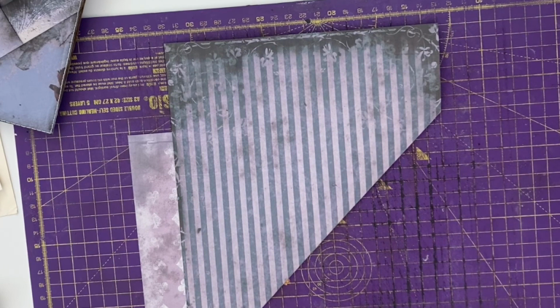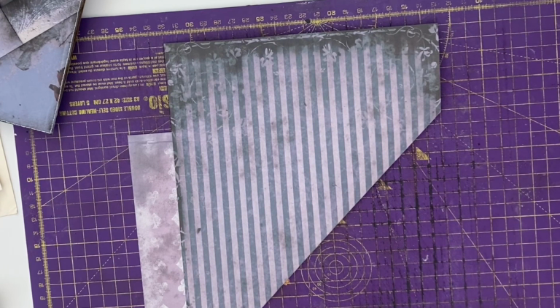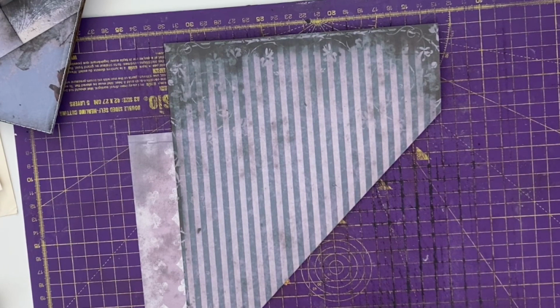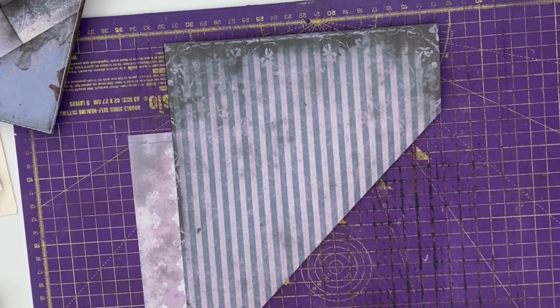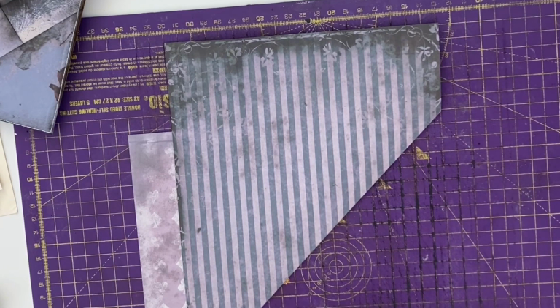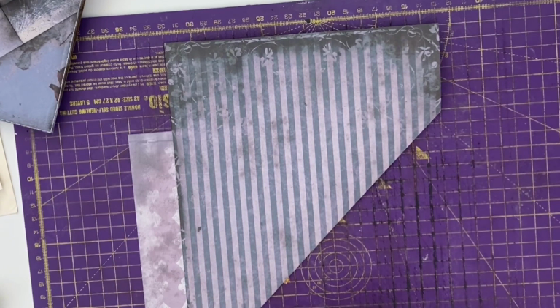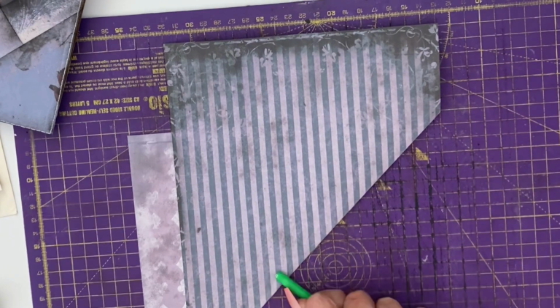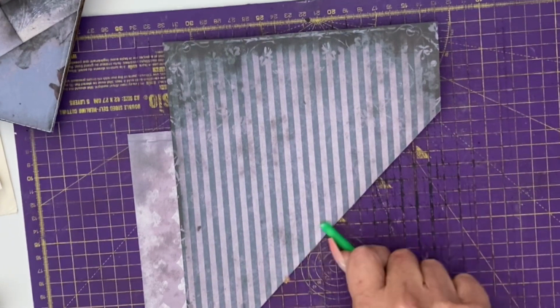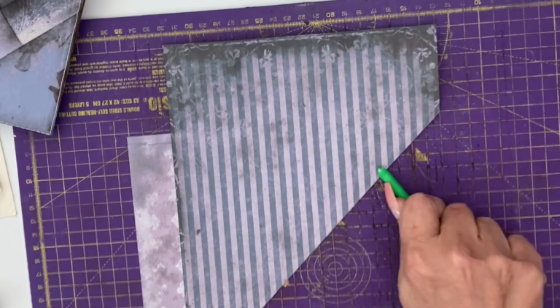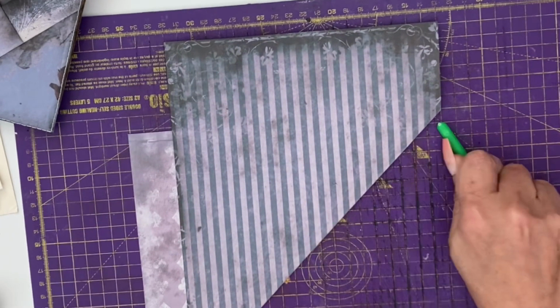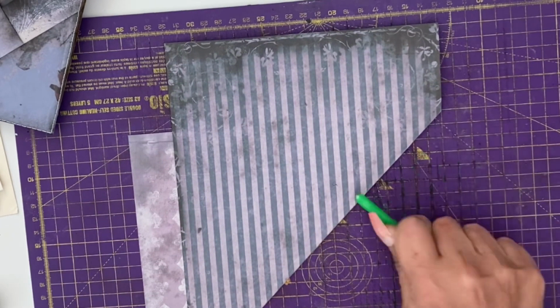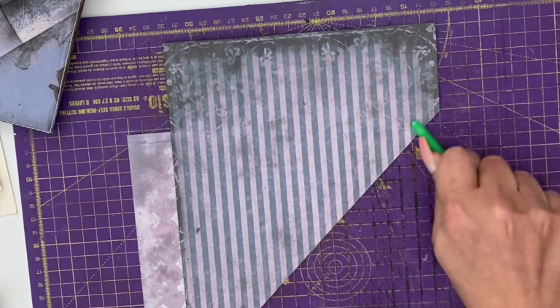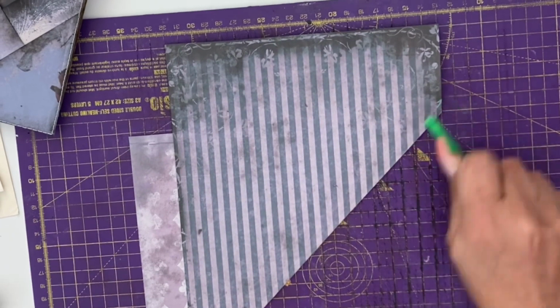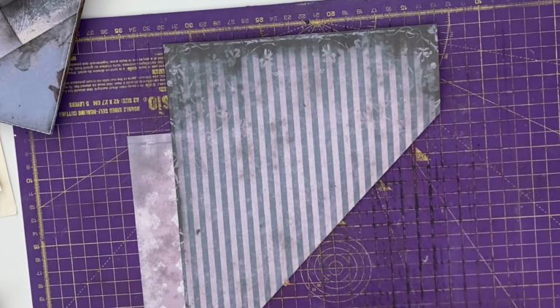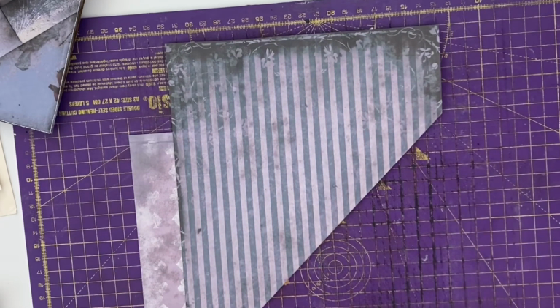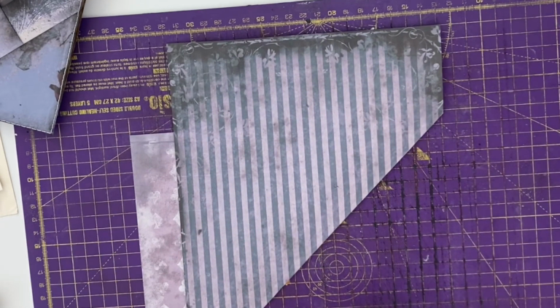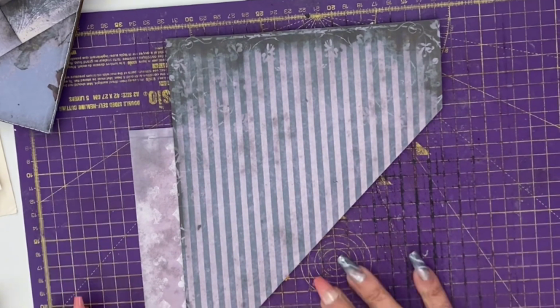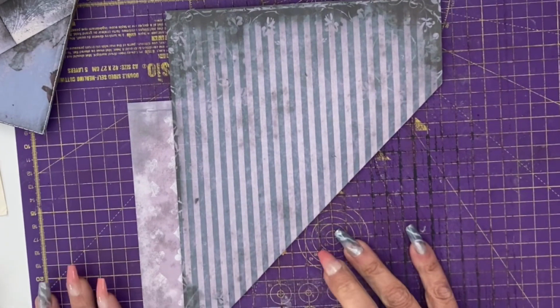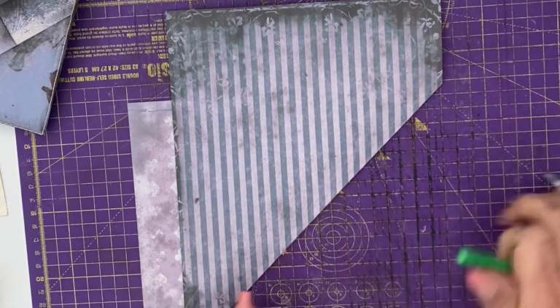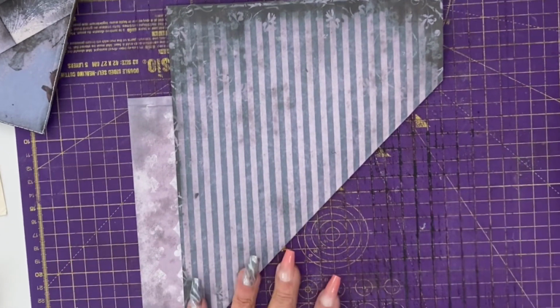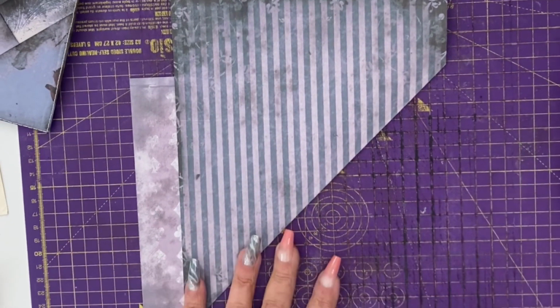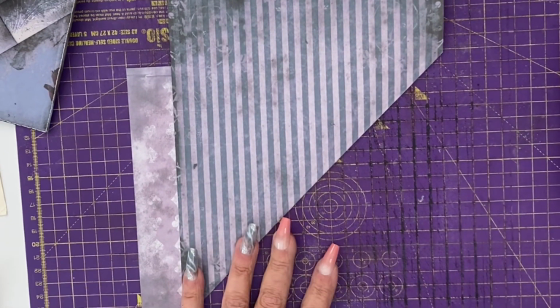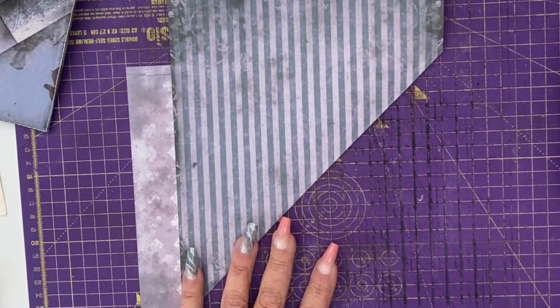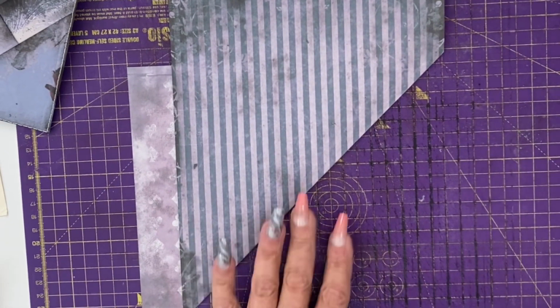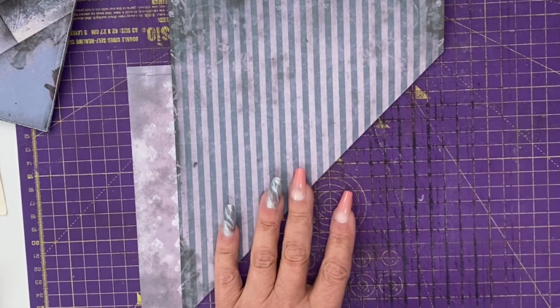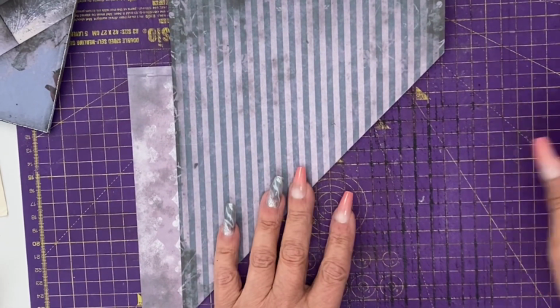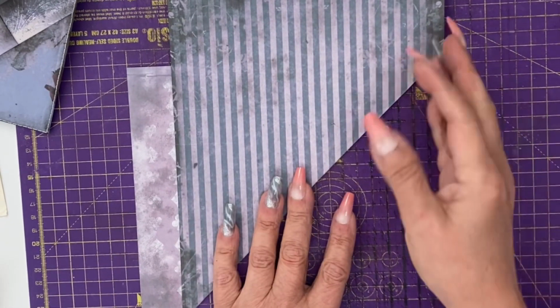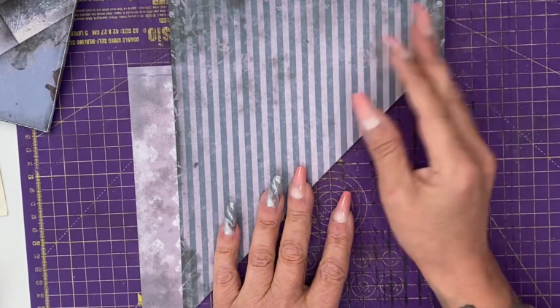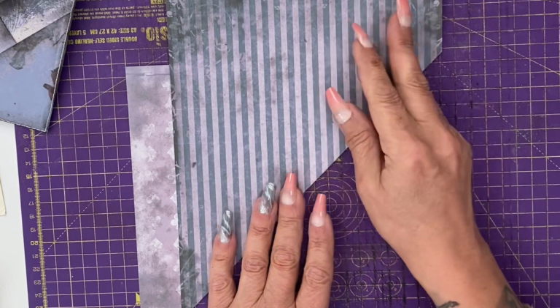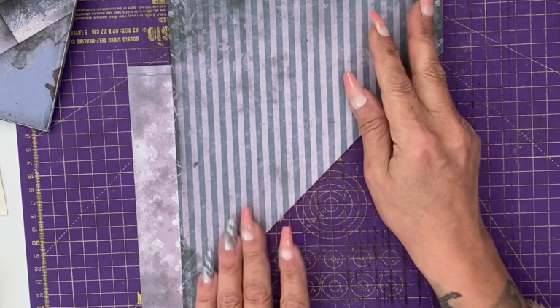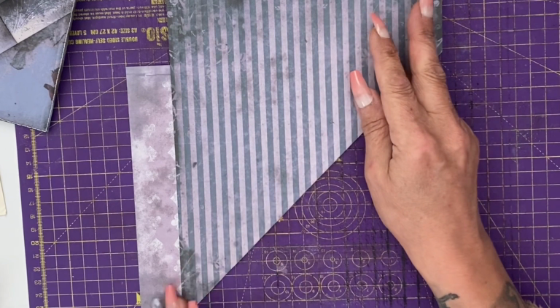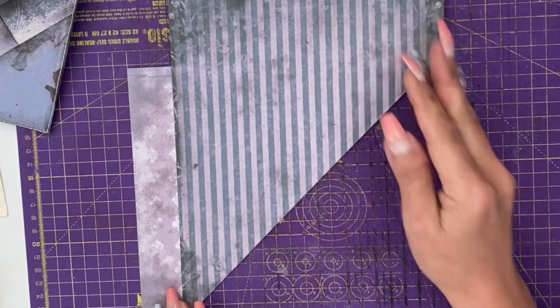When making these on camera, I did use my cutting board as a guide for my lines. But actually, when I came to make them off camera, I found it just as easy to do it by eye.